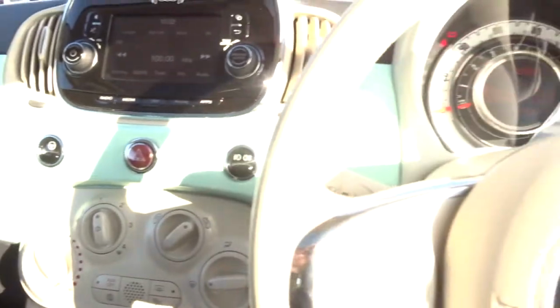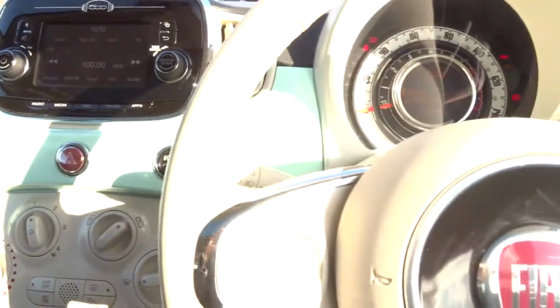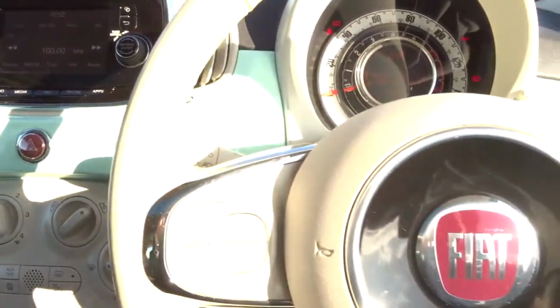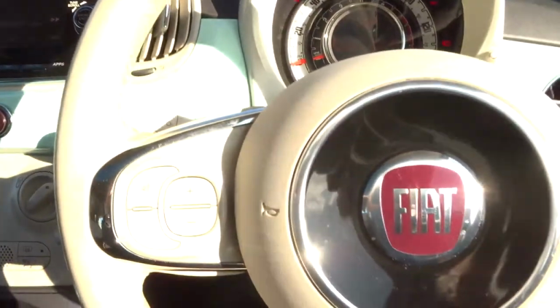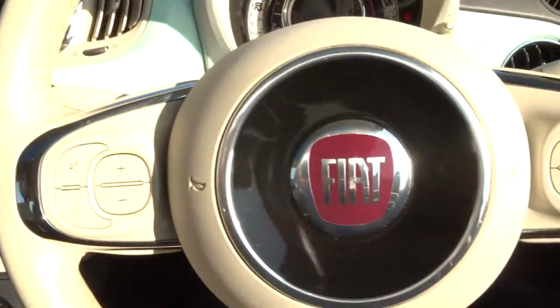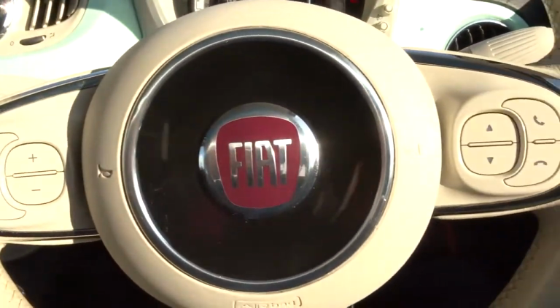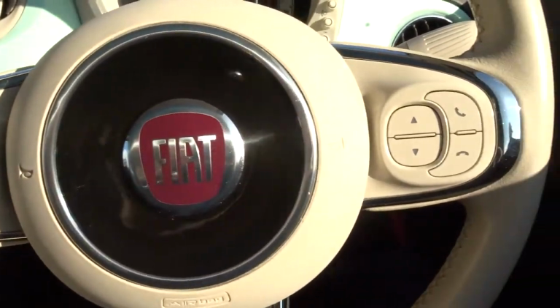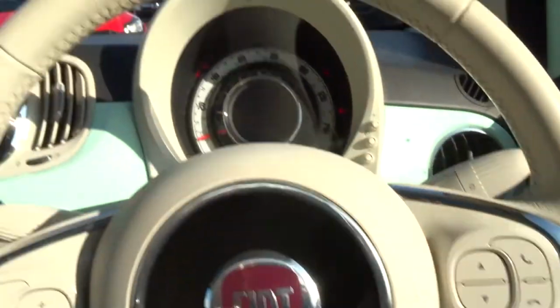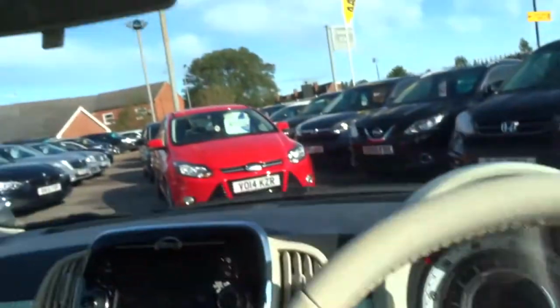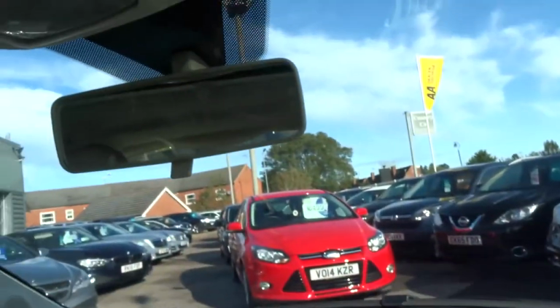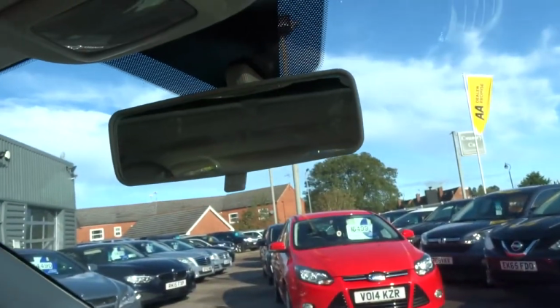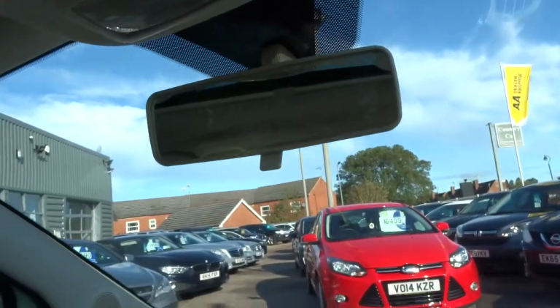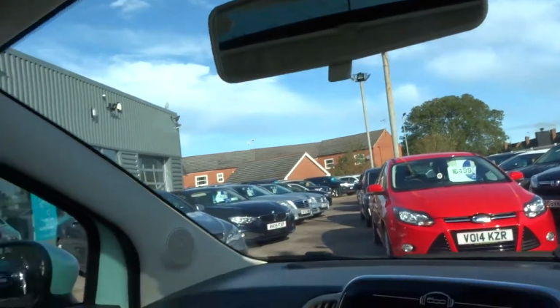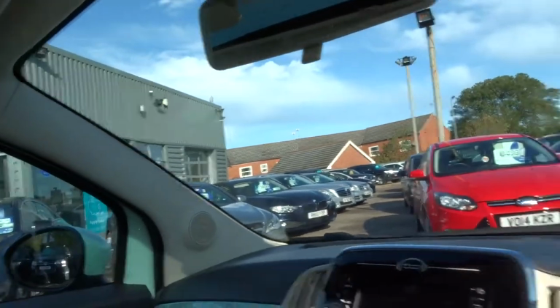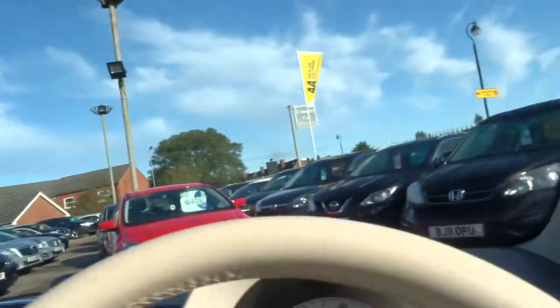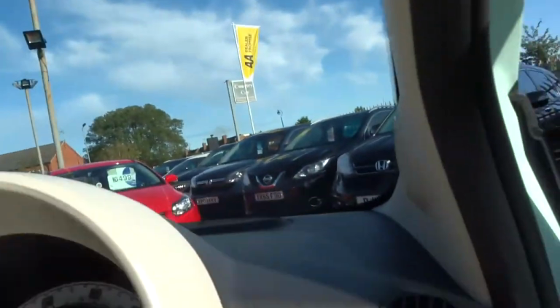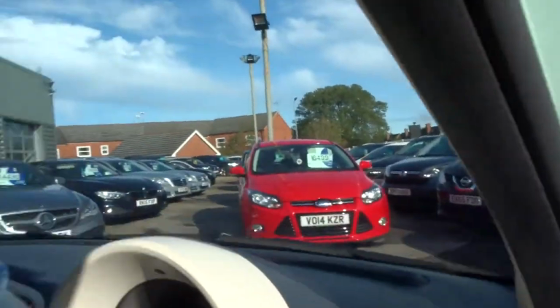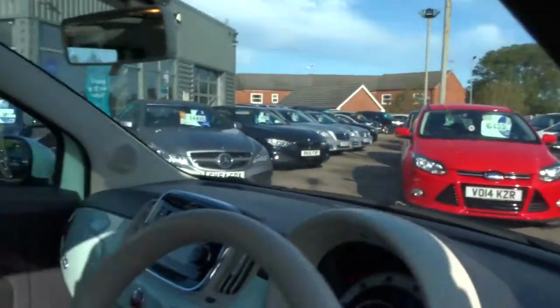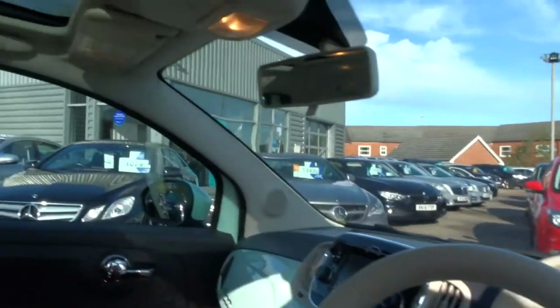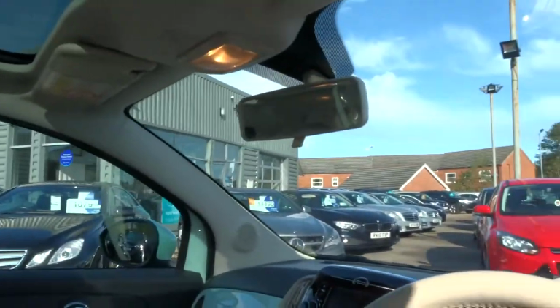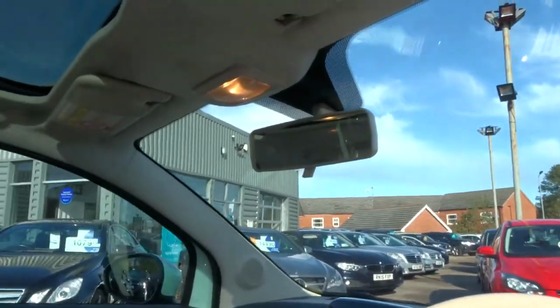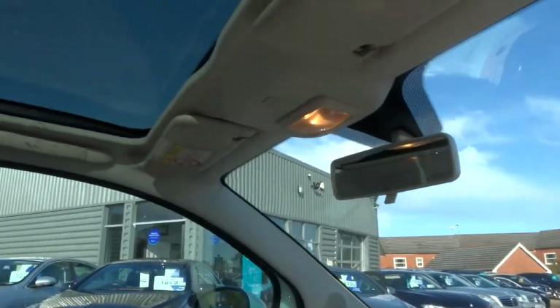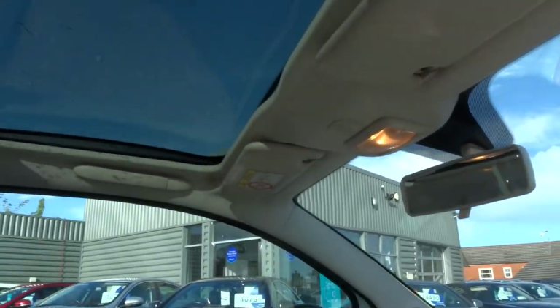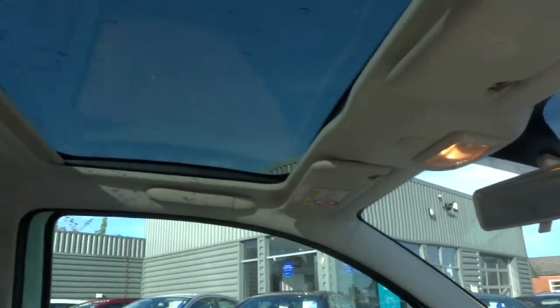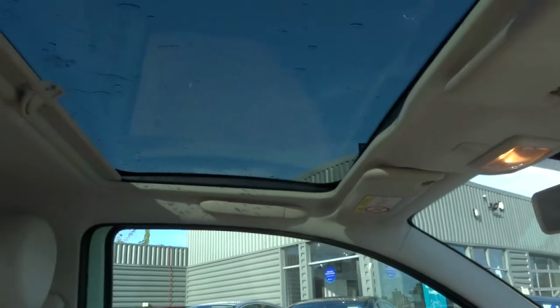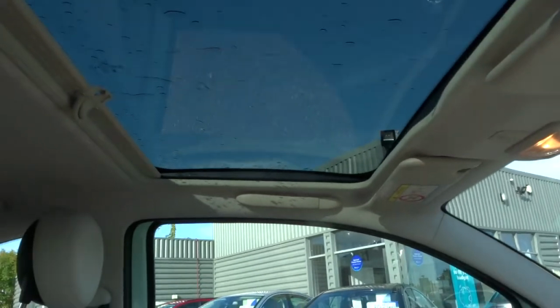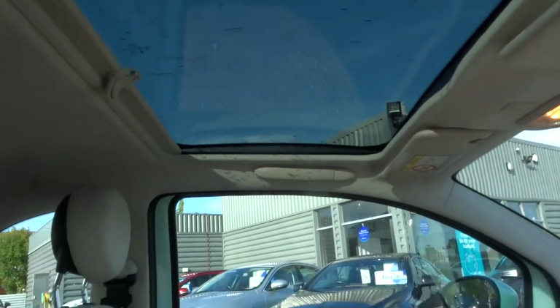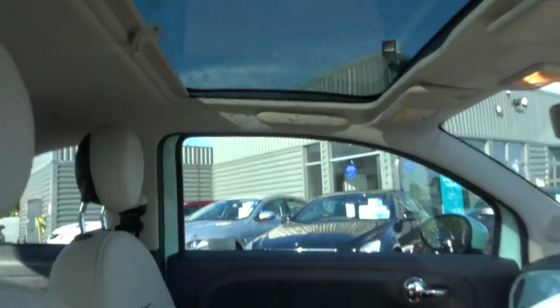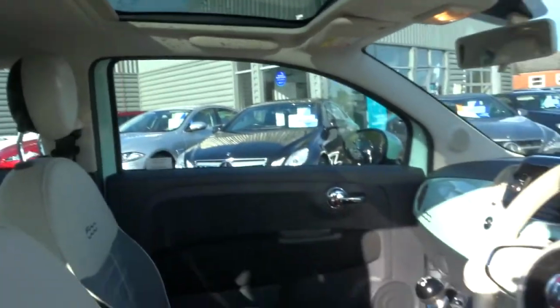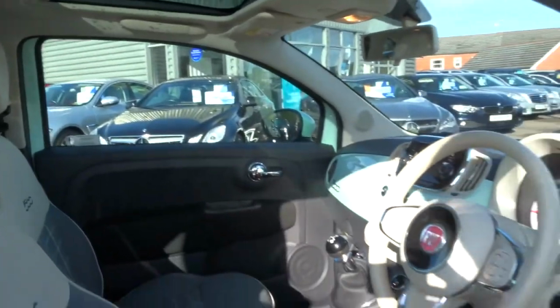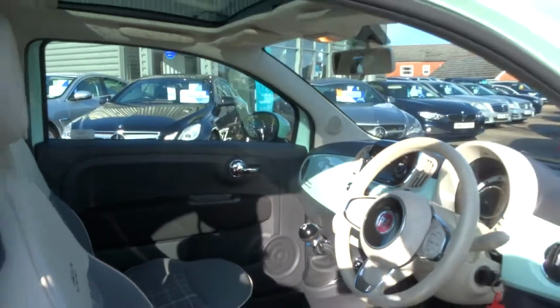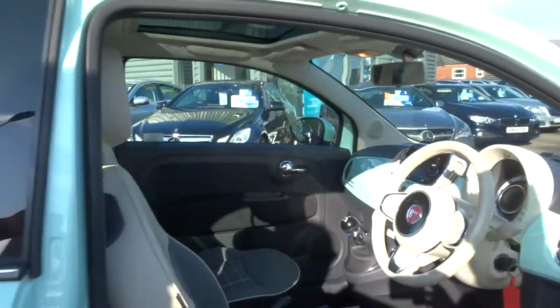Multifunctional steering wheel. As I say, it smells fantastic in the car — can't imagine there's been any smokers or pets around. There's a panoramic roof with a blind. Let's get that bonnet open.